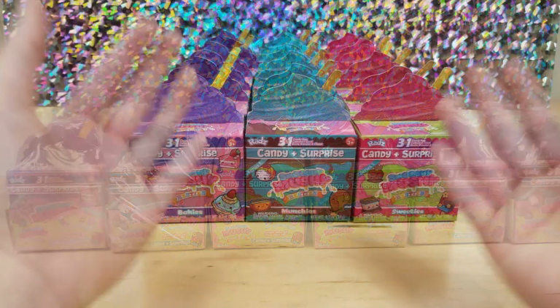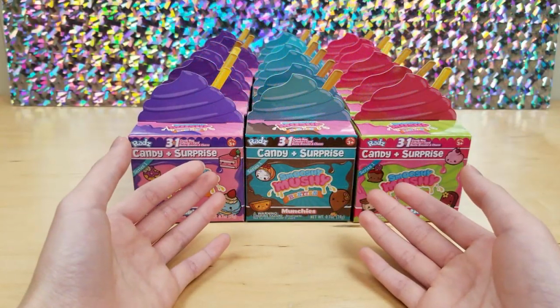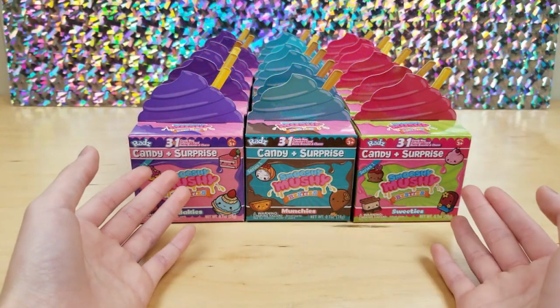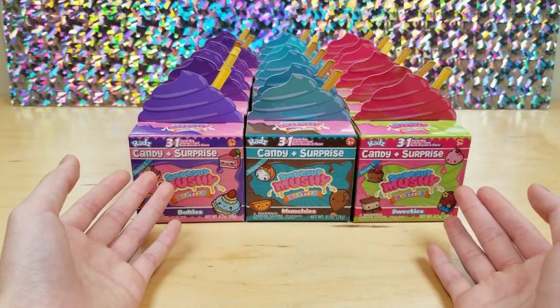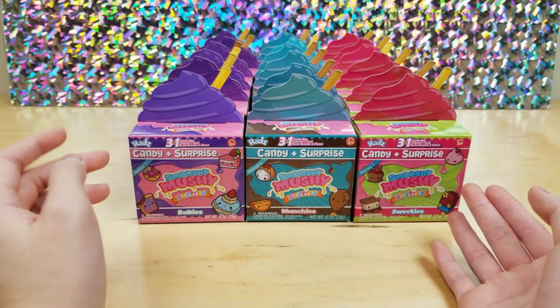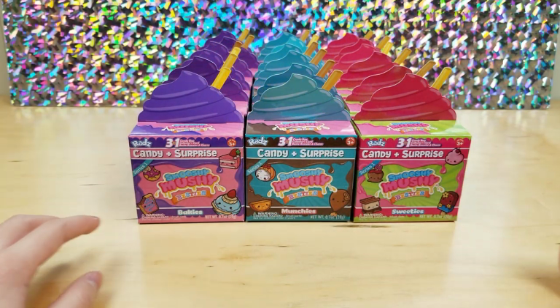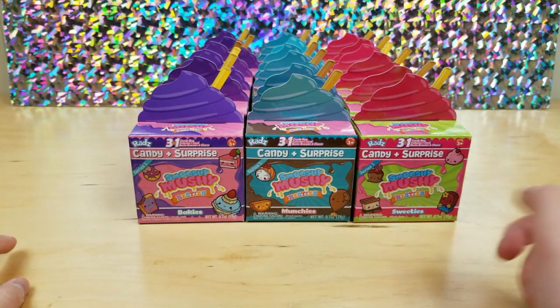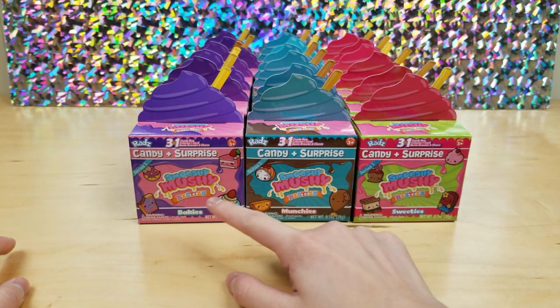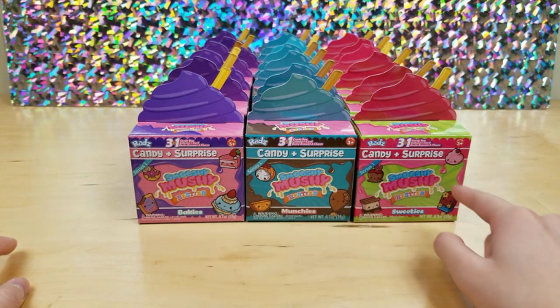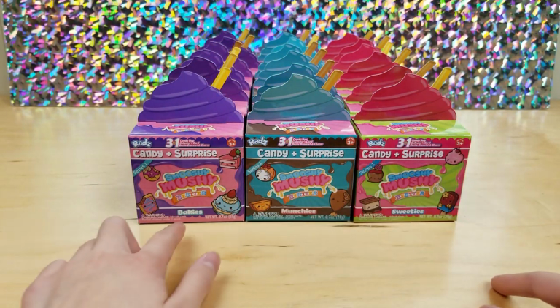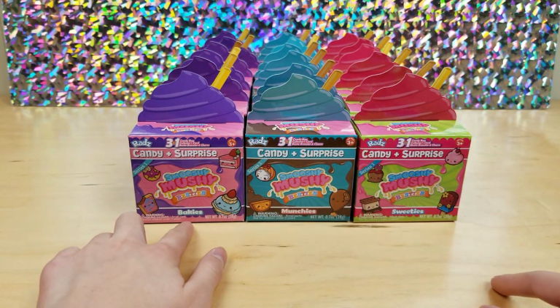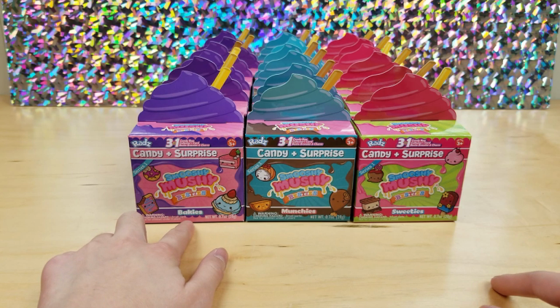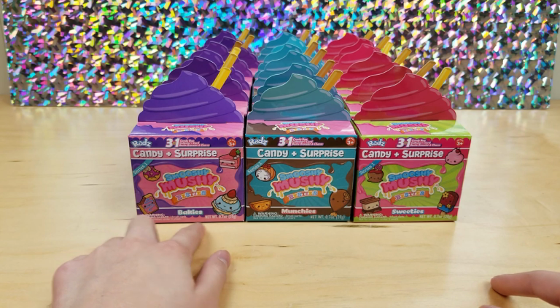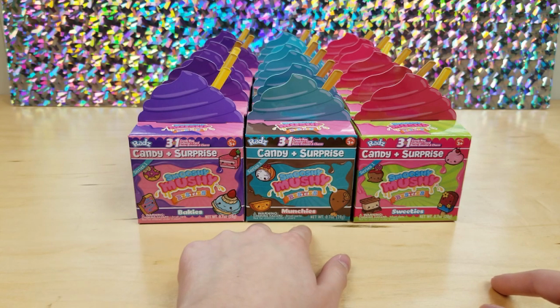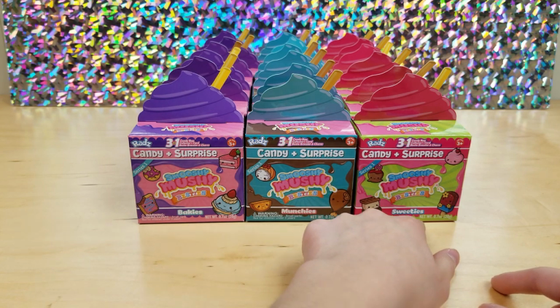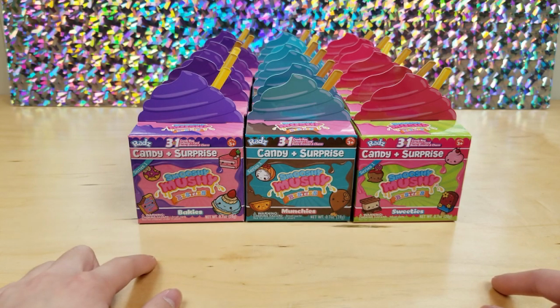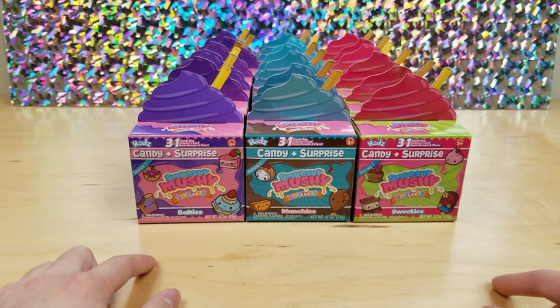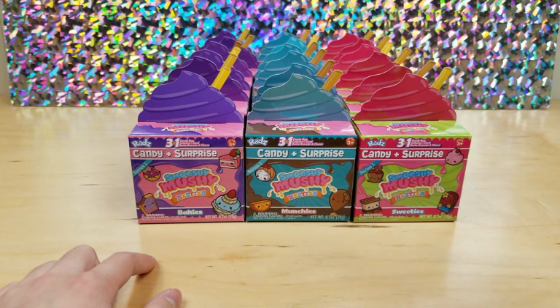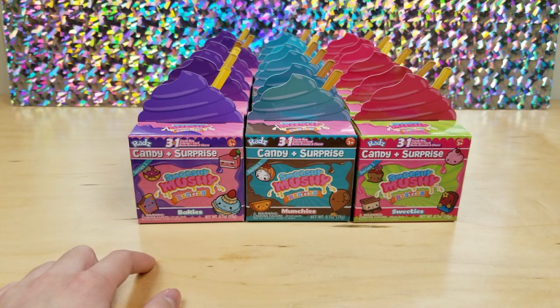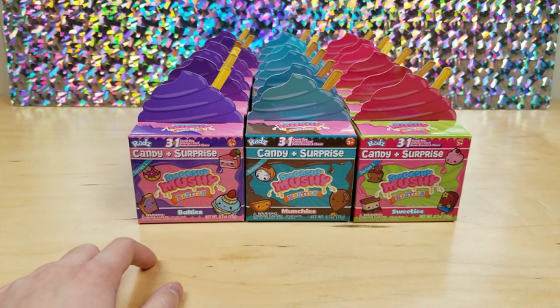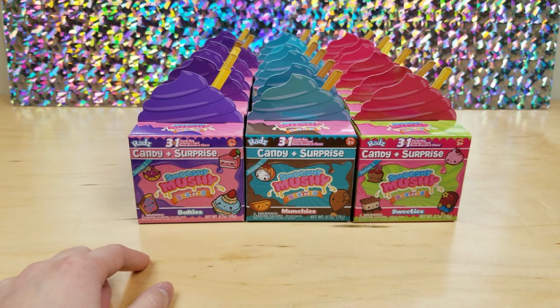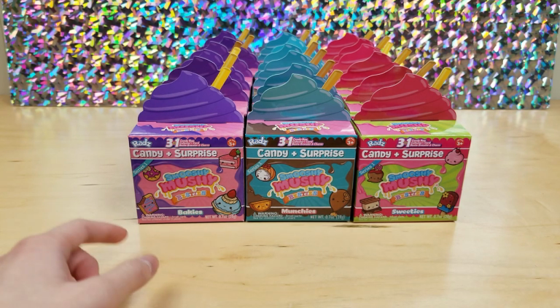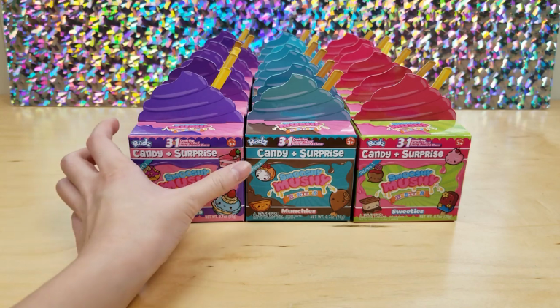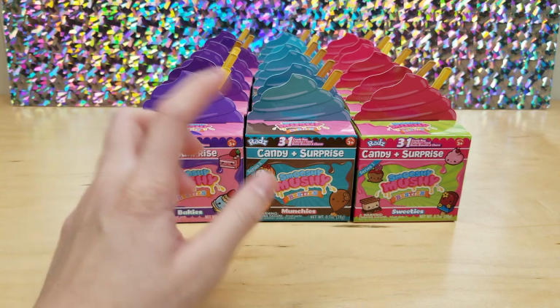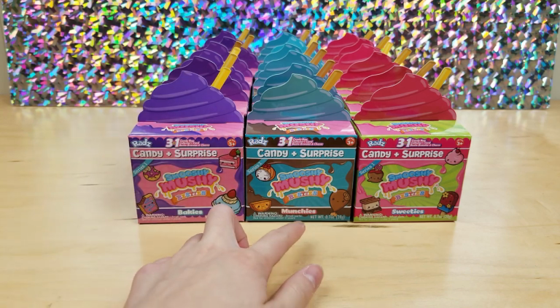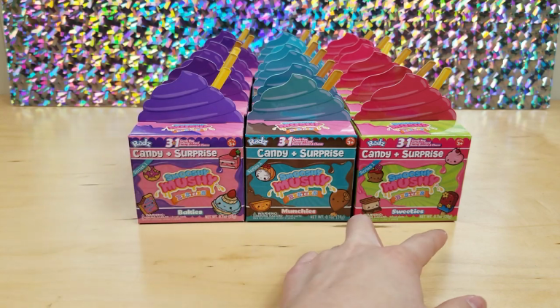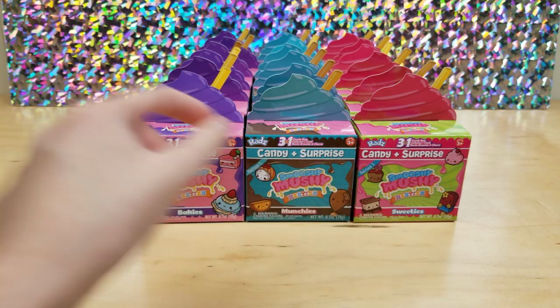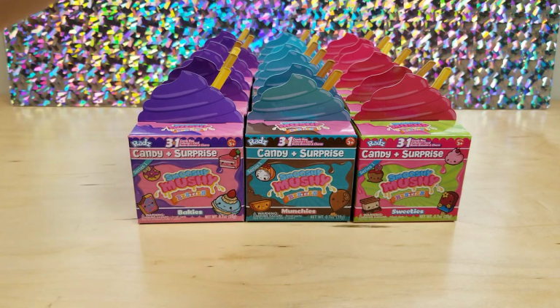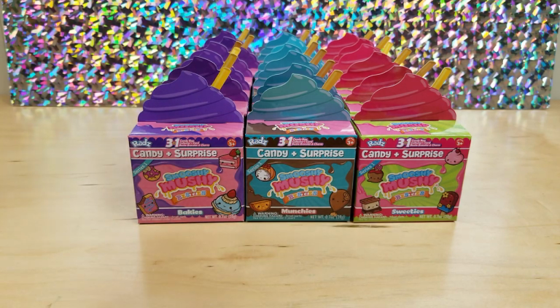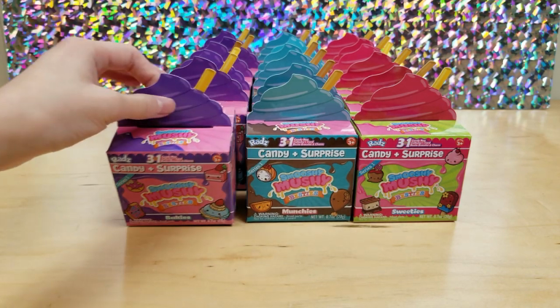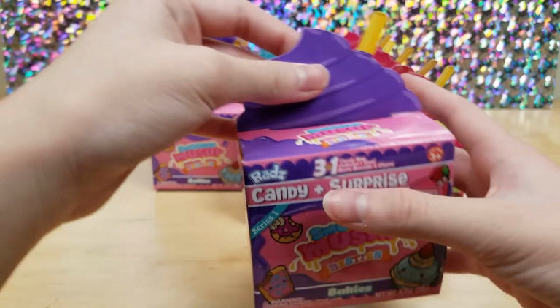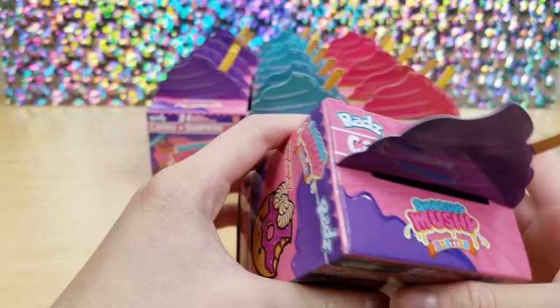So here it is, added the packaging. It looks like we got three different besties. We got bakeys, munchies, and sweeties. So I'm going to start off by opening a bakeys, then munchies, and then sweeties. So I'm going to do that over and over for the rows.